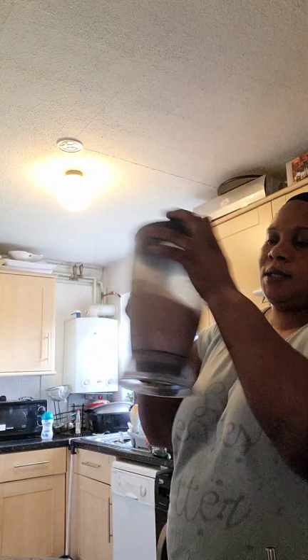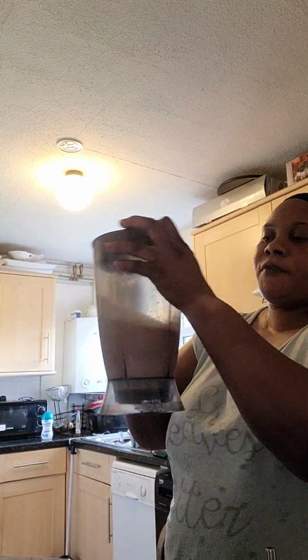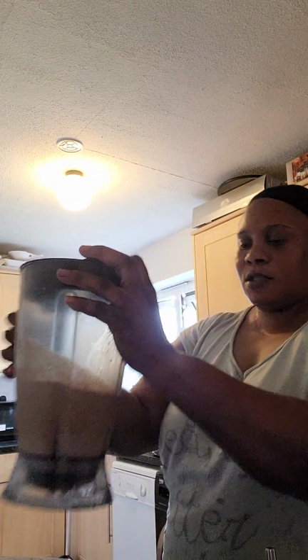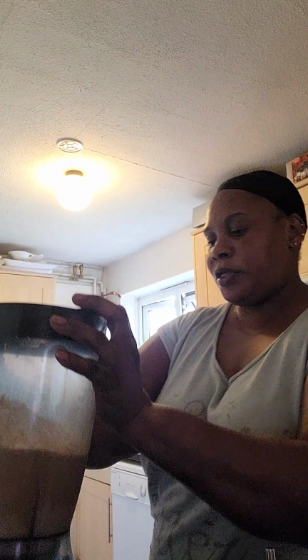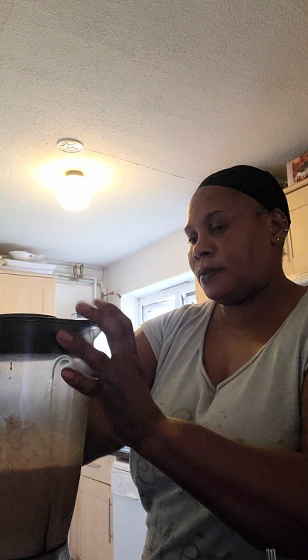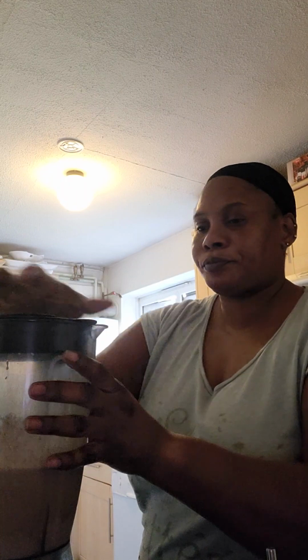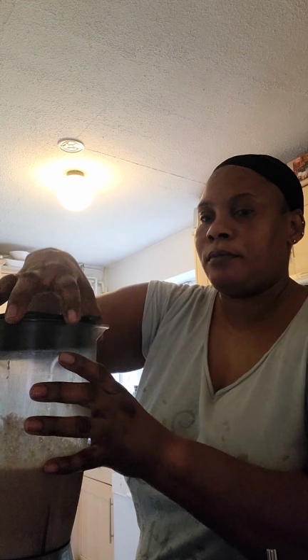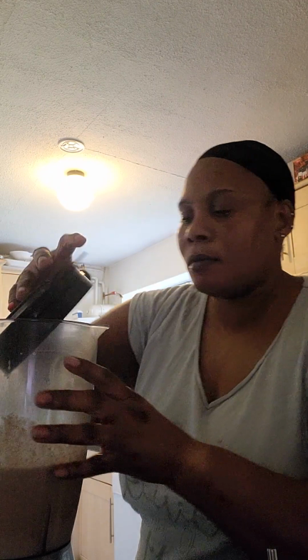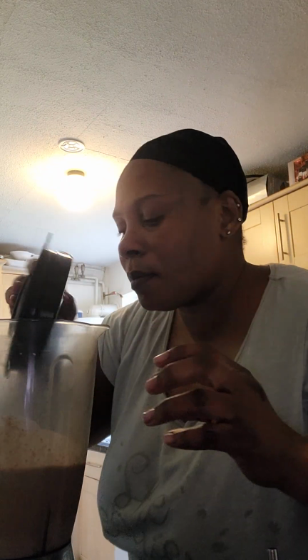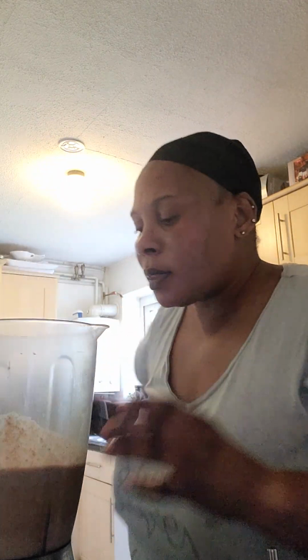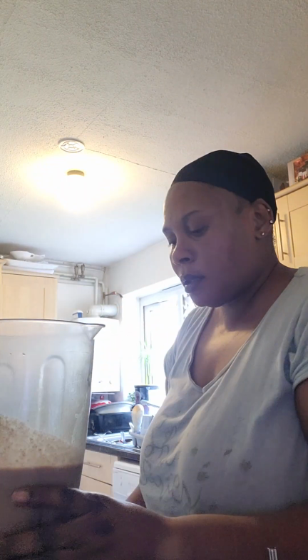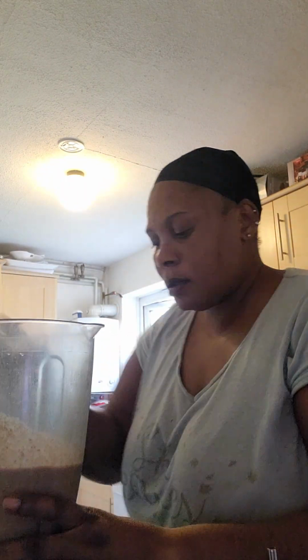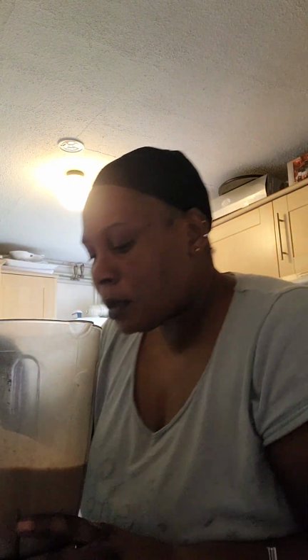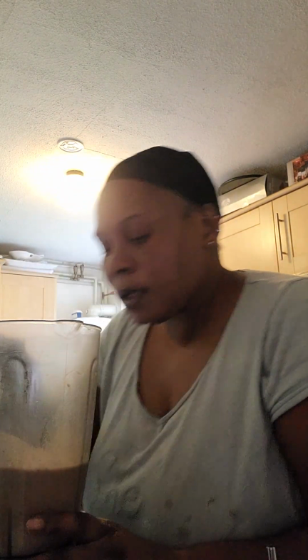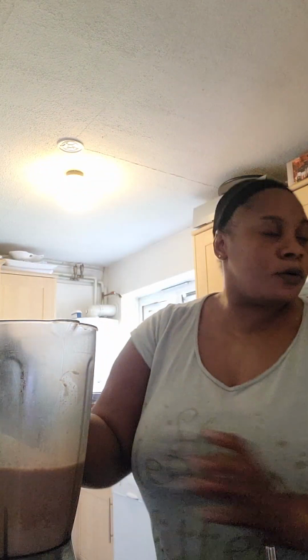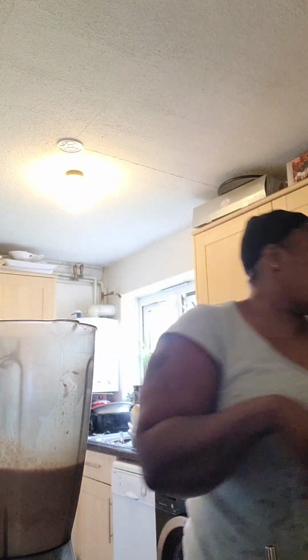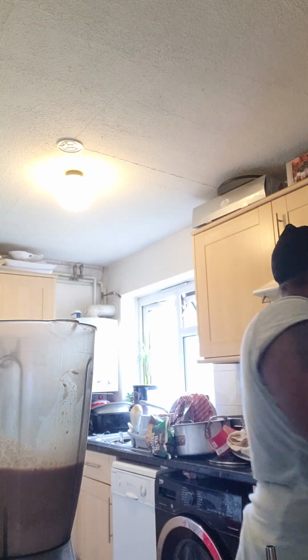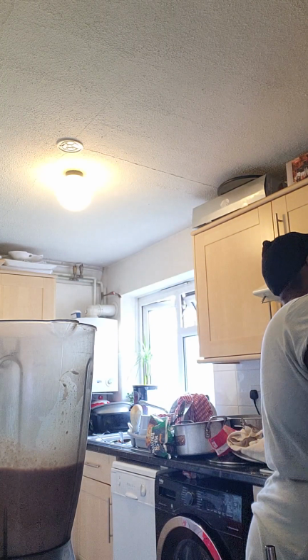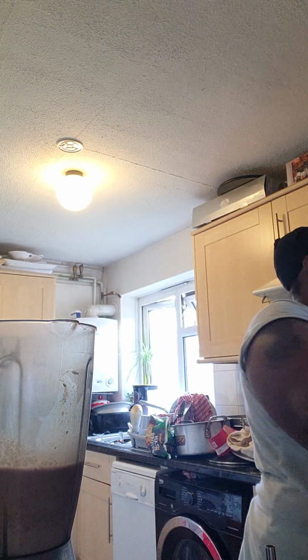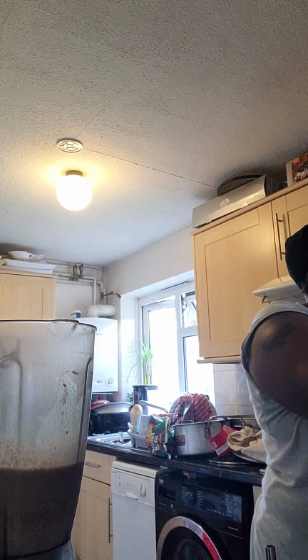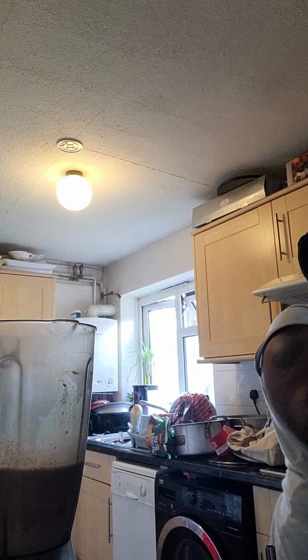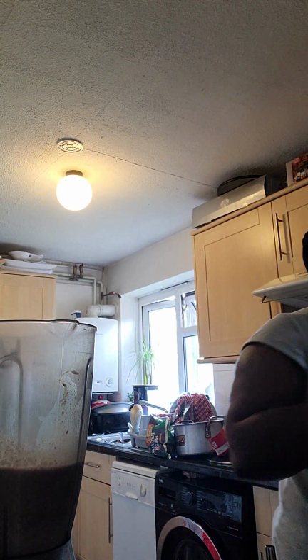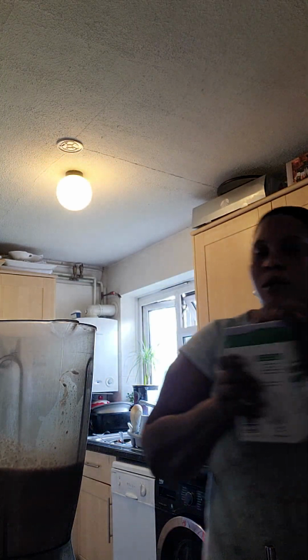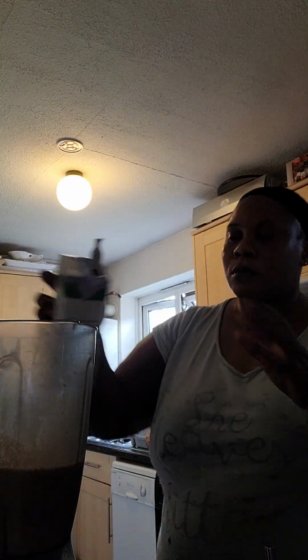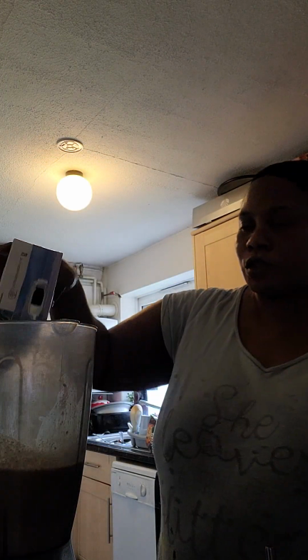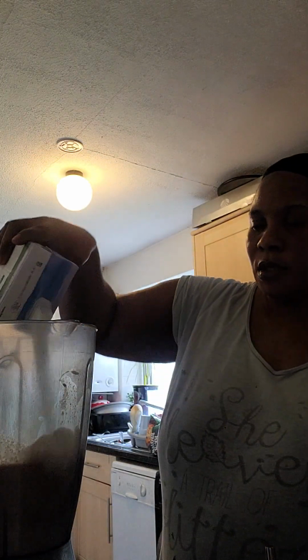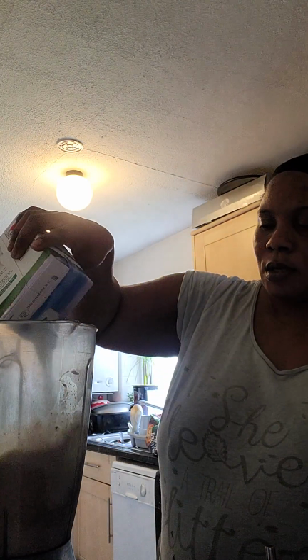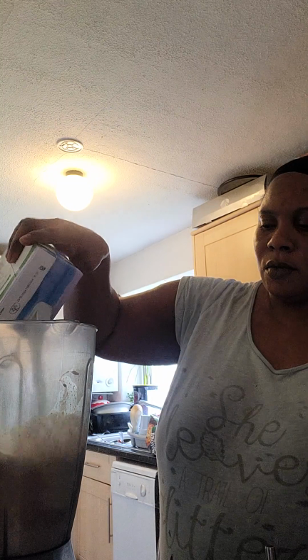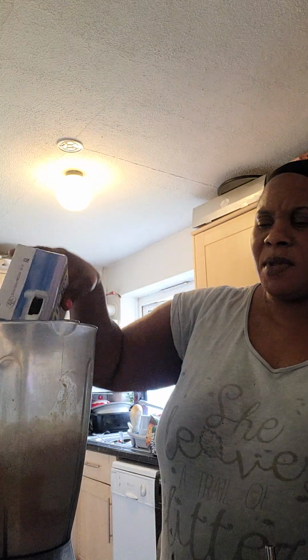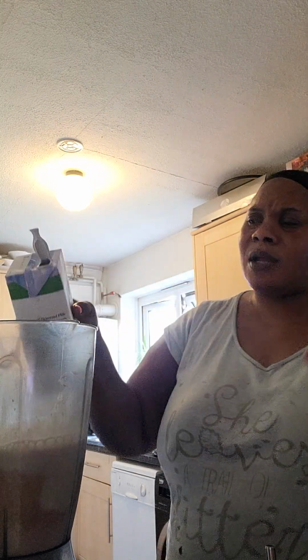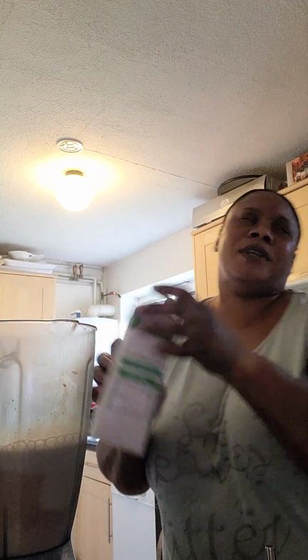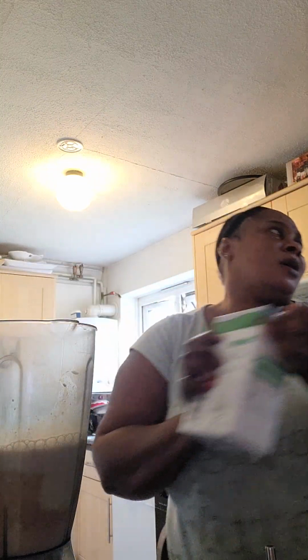I think it's too thick. Yeah, it's too thick, so I'm just going to add some more semi-skim milk — well, it's low fat milk, so yeah.